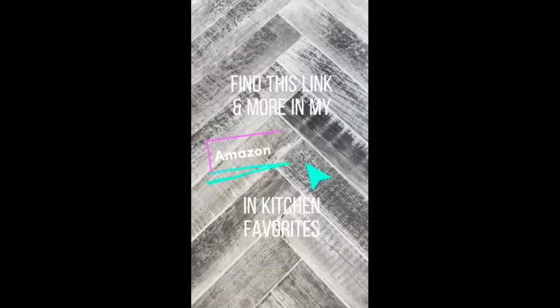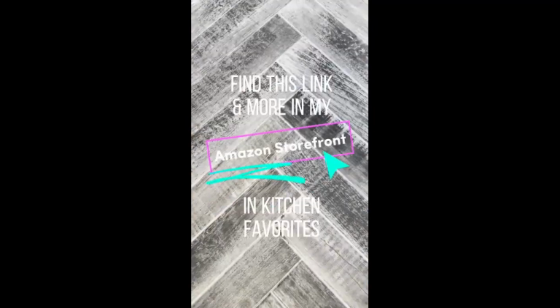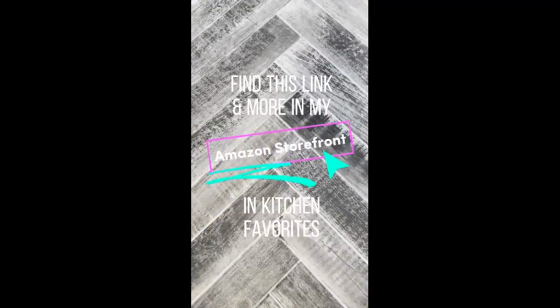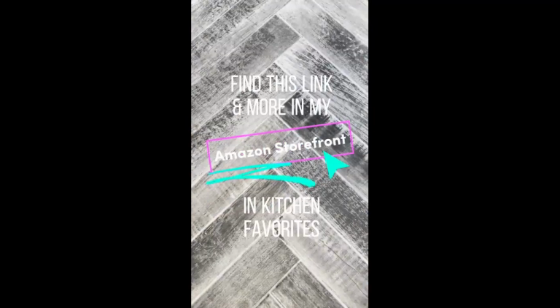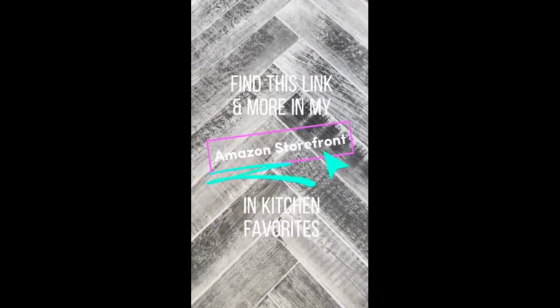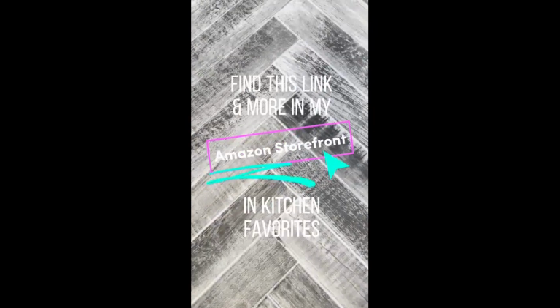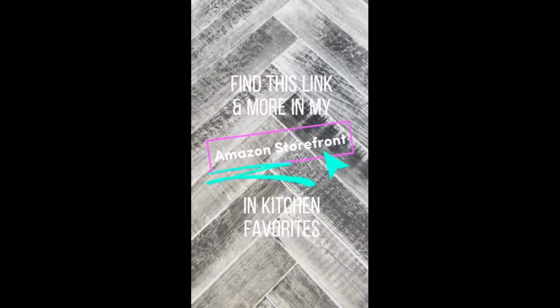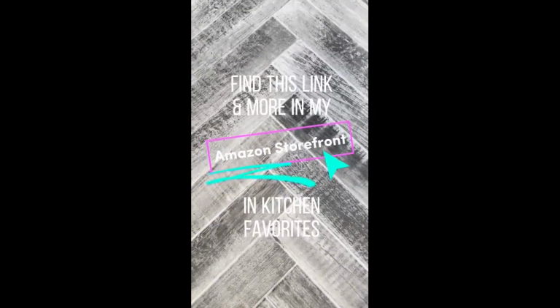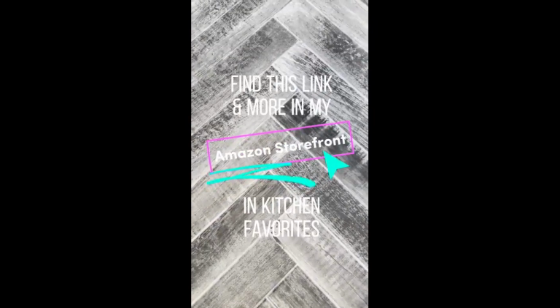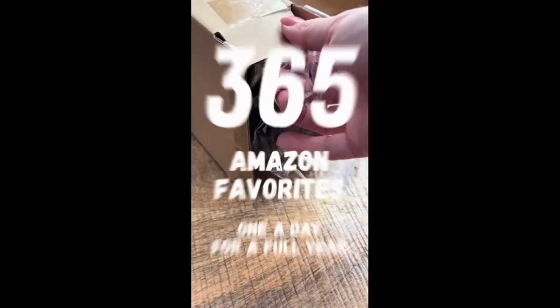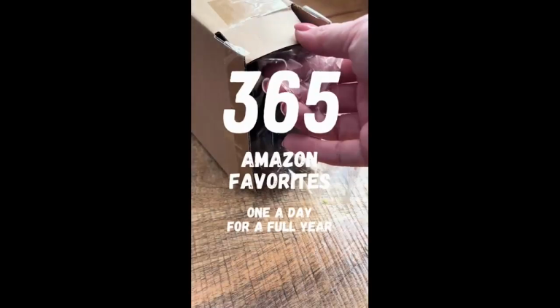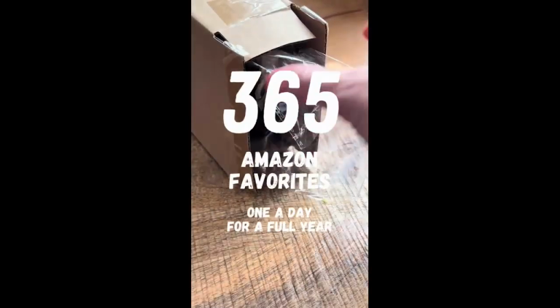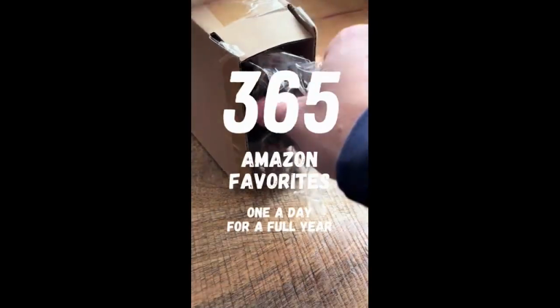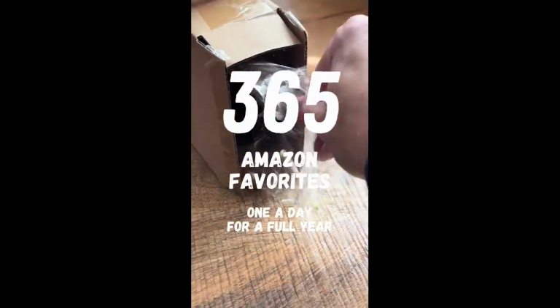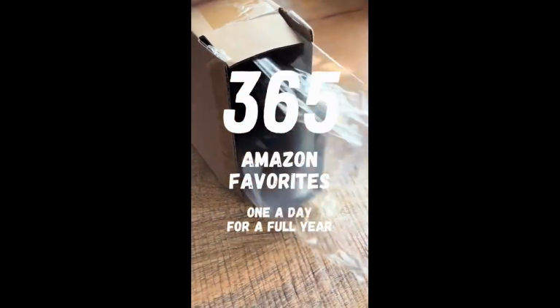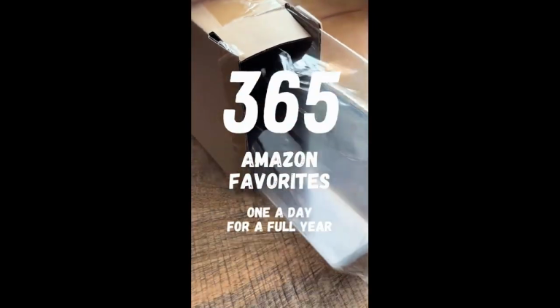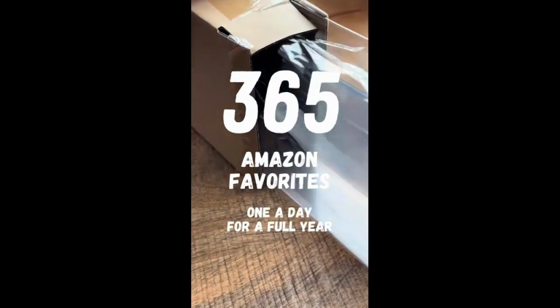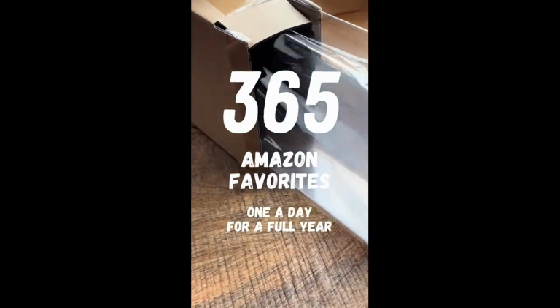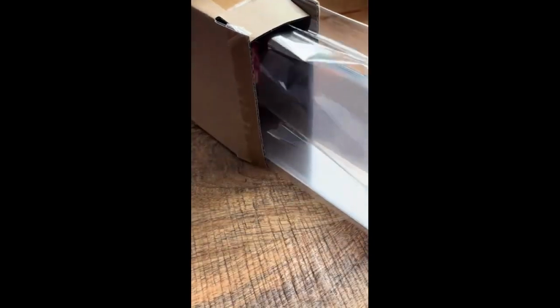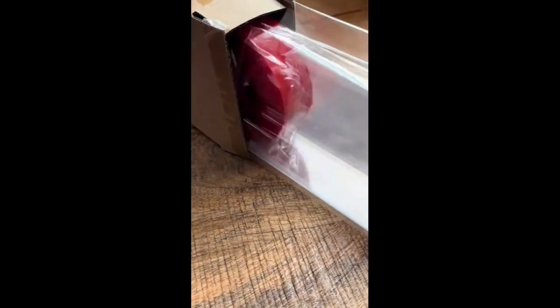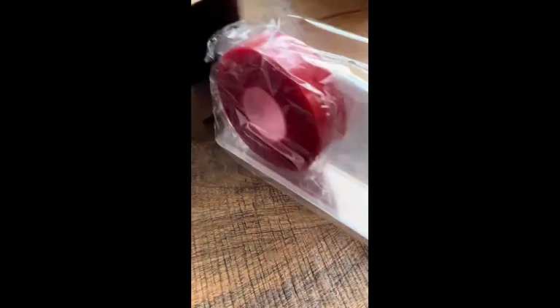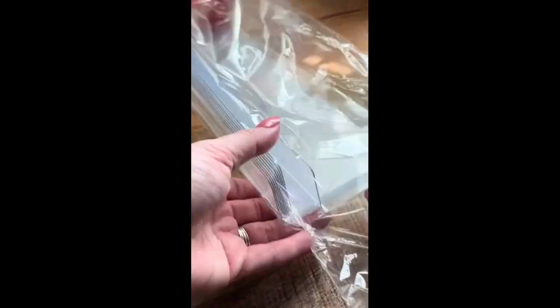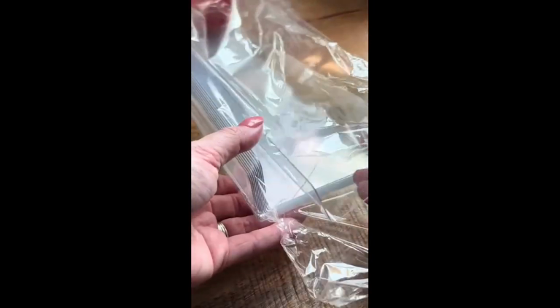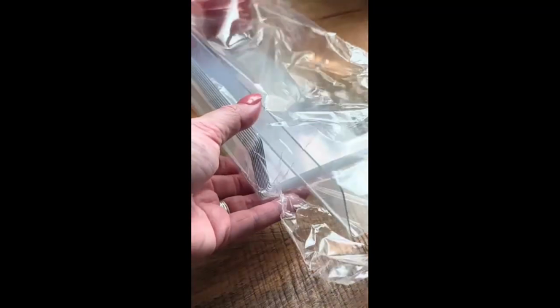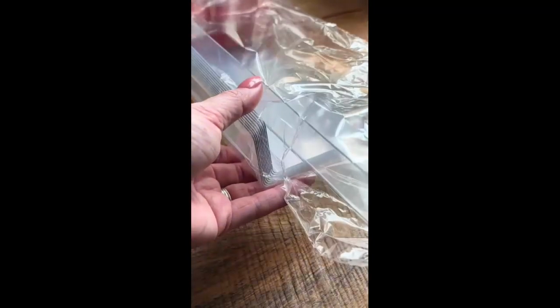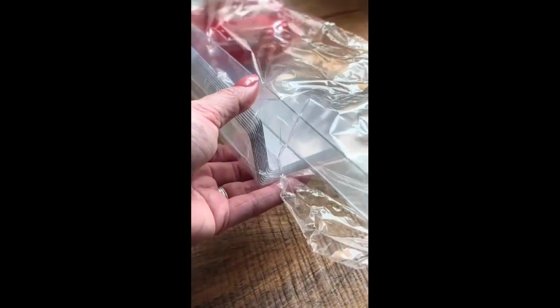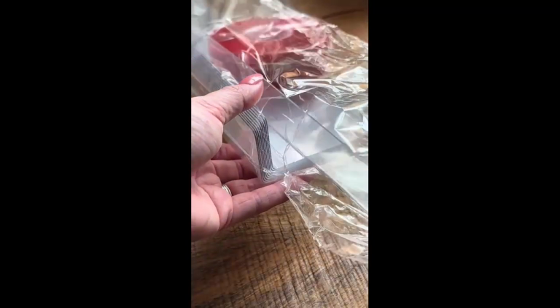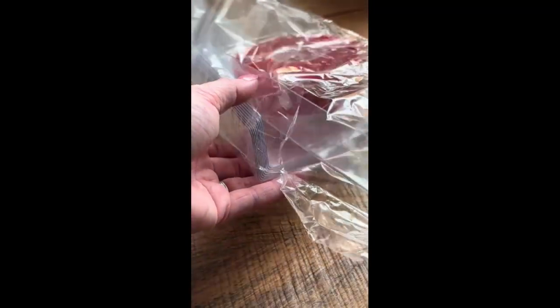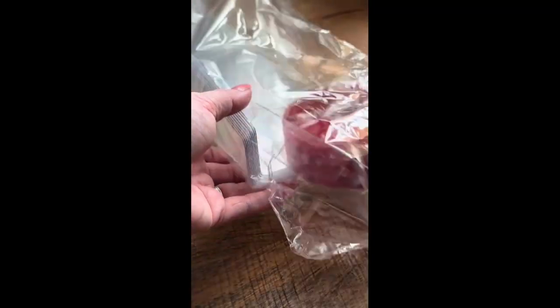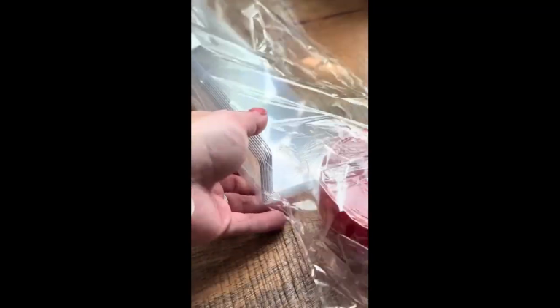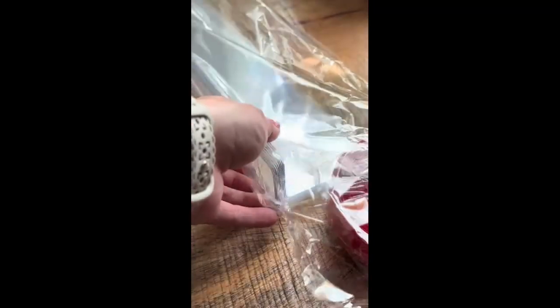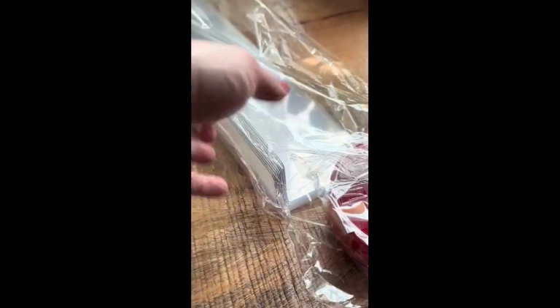Find this link and more in my Amazon storefront. Another genius Amazon find — if you have kids or pets, these acrylic blockers are a must.